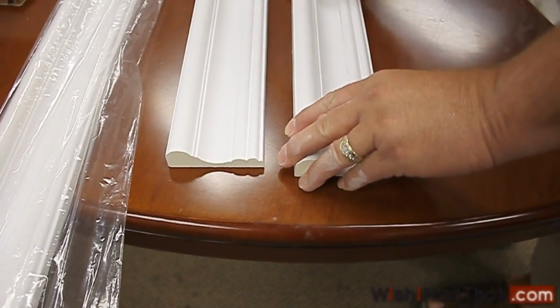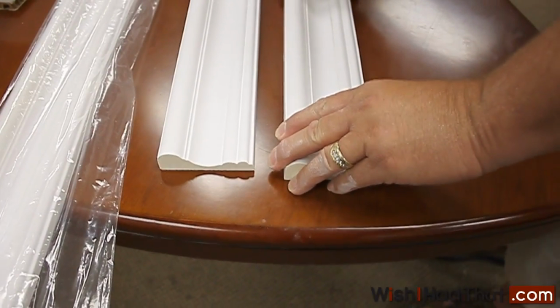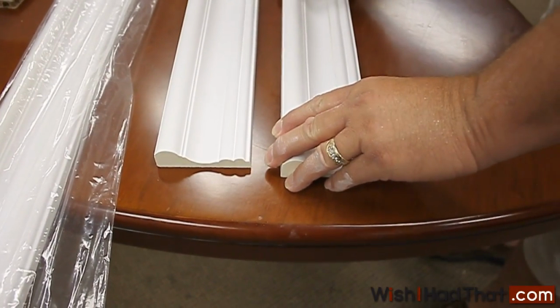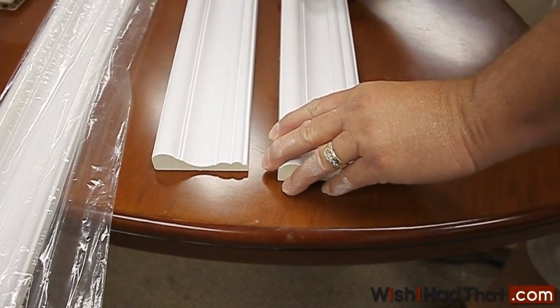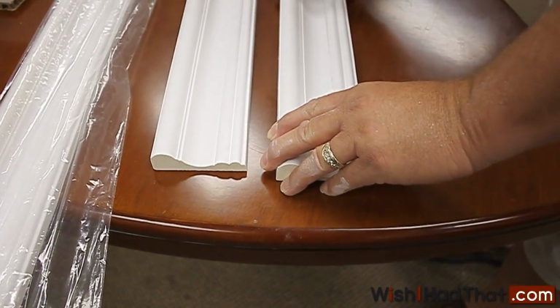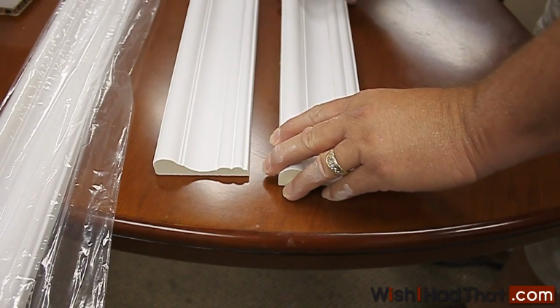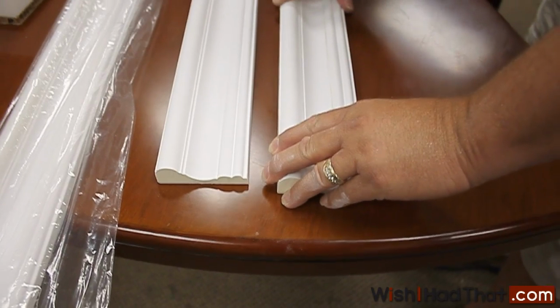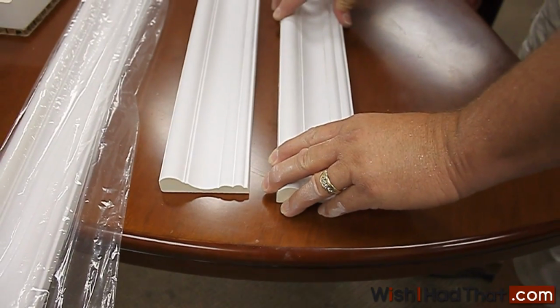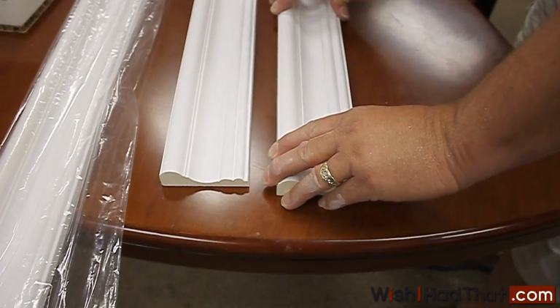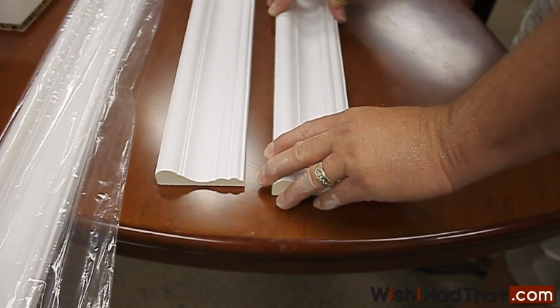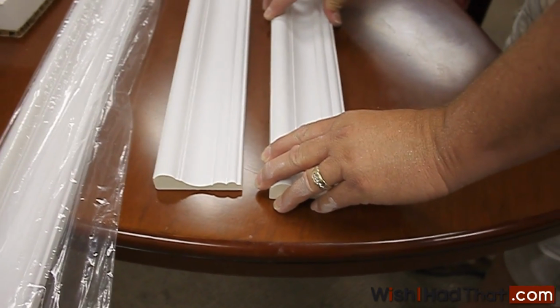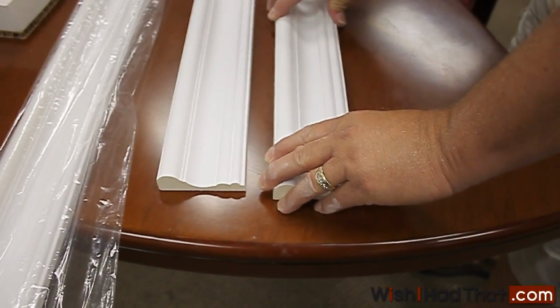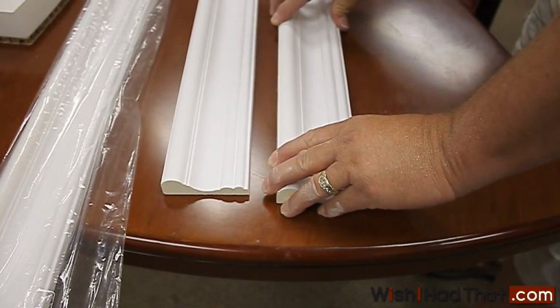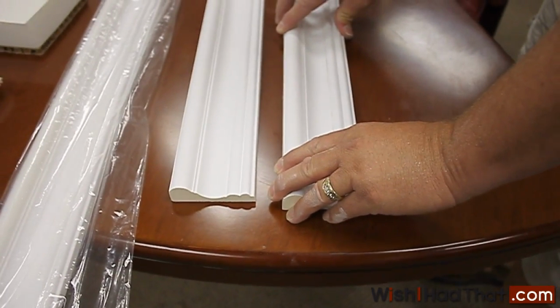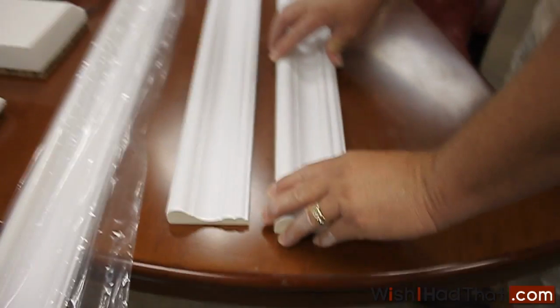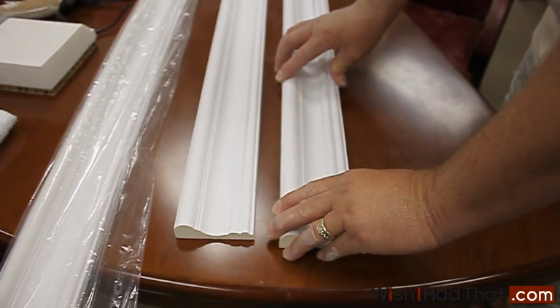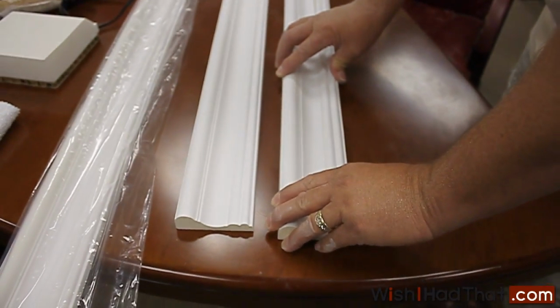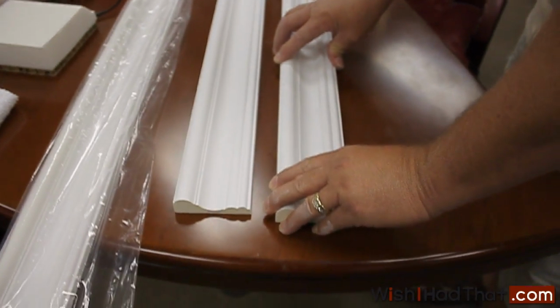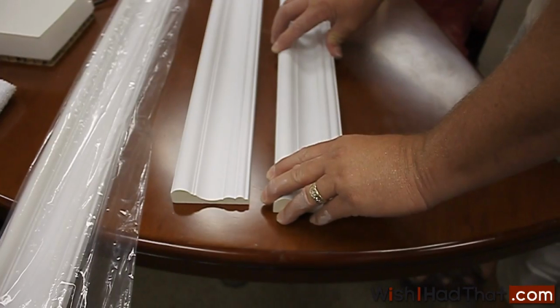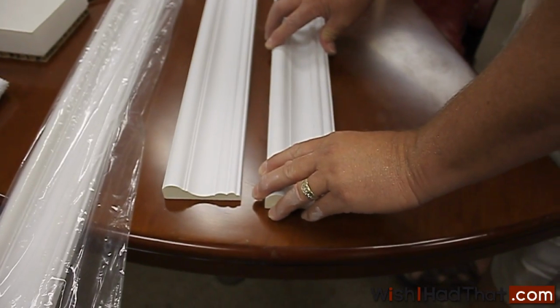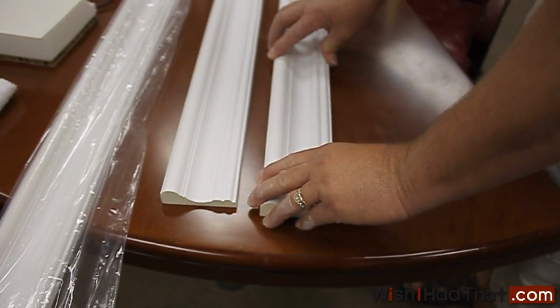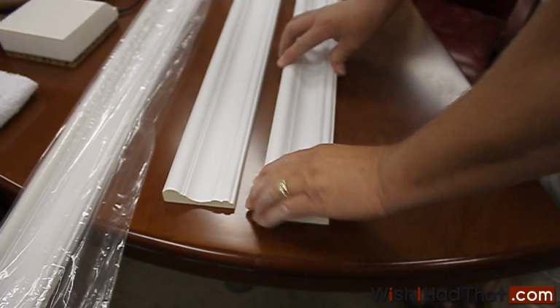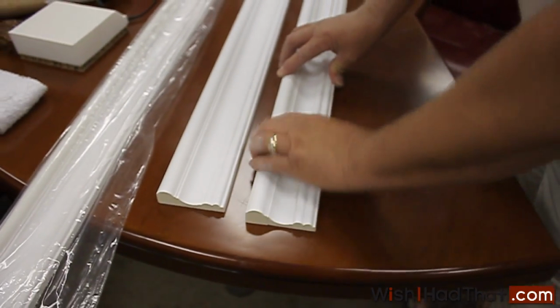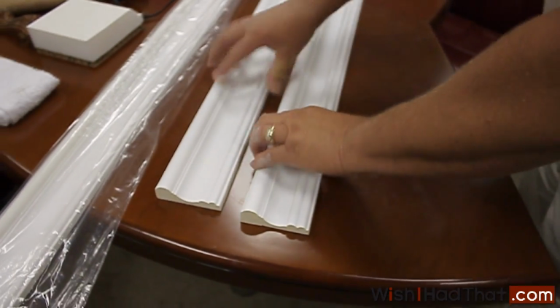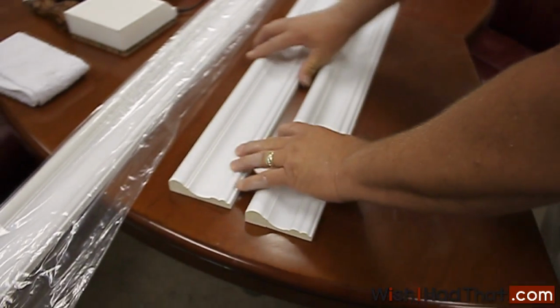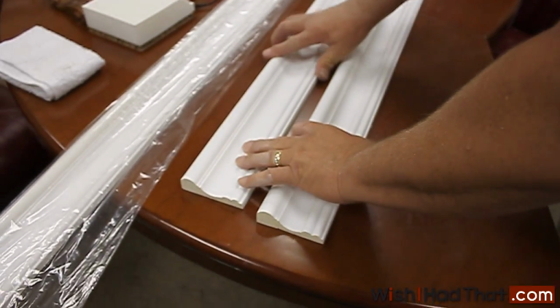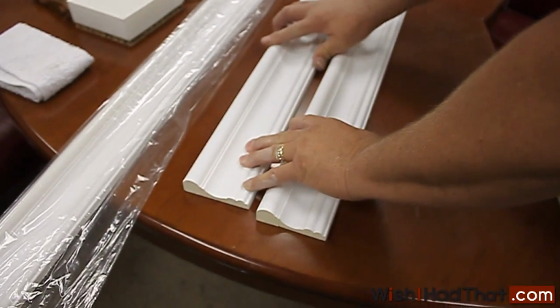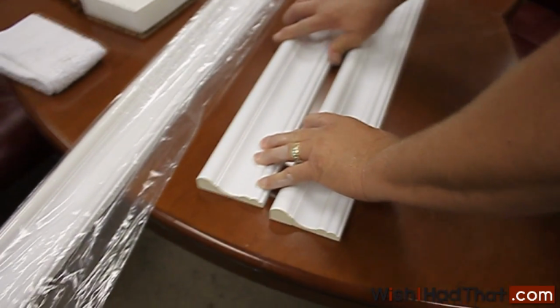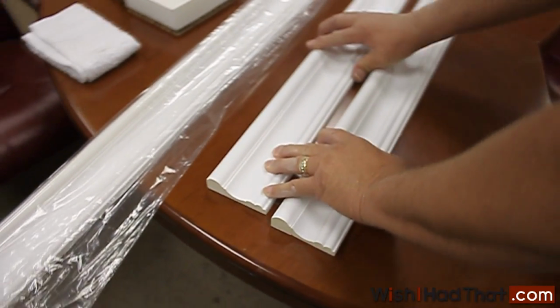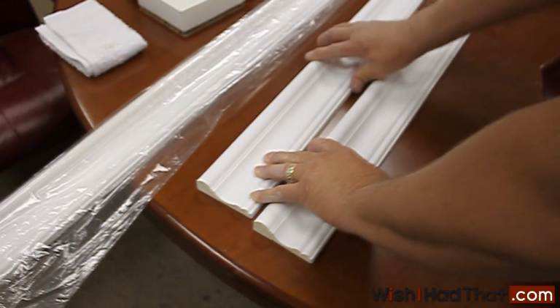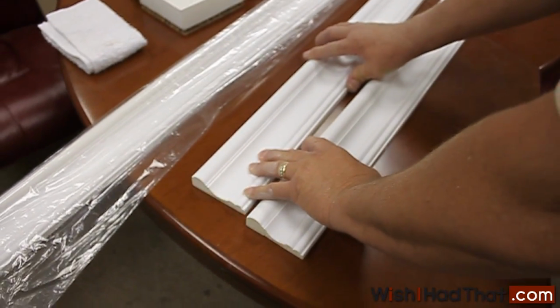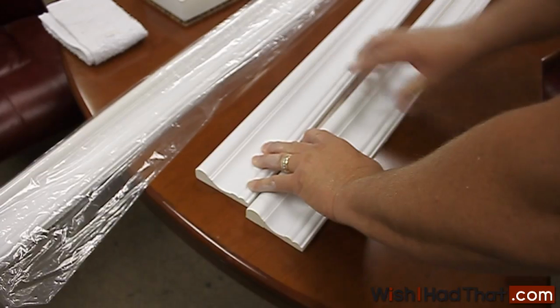The object here is to be able to bend a piece of molding over an eyebrow-type window casing. These moldings are not flexible enough to bend that way.